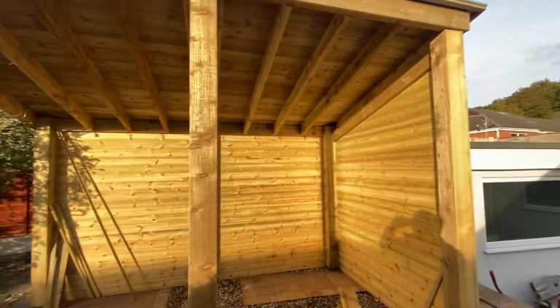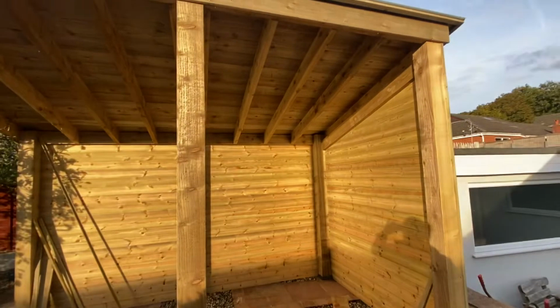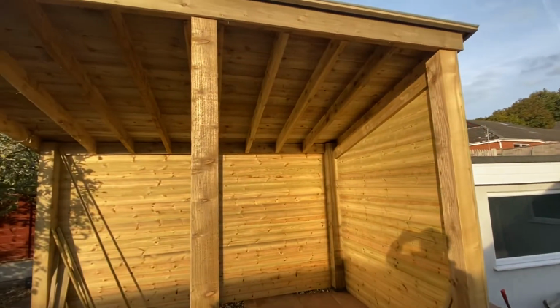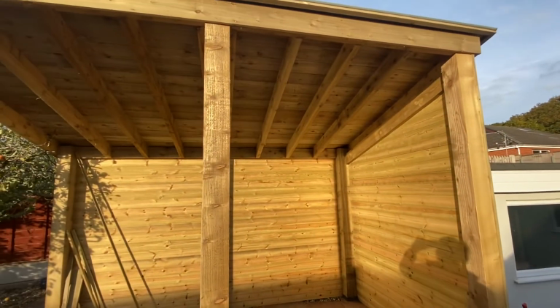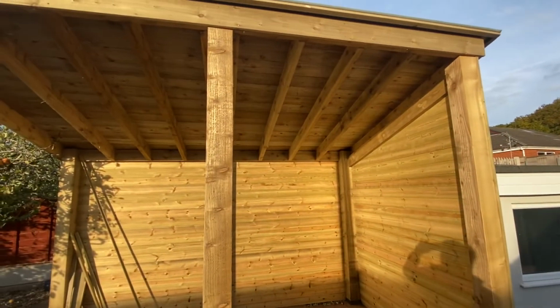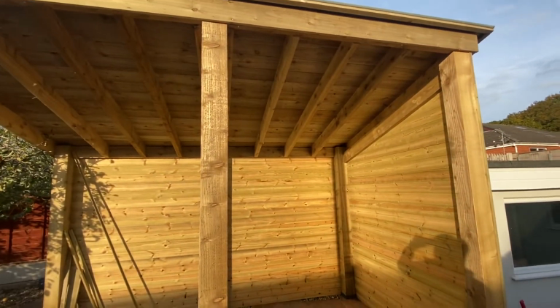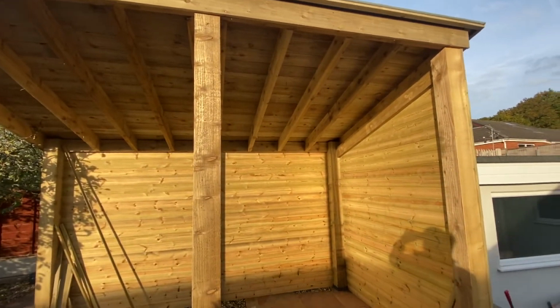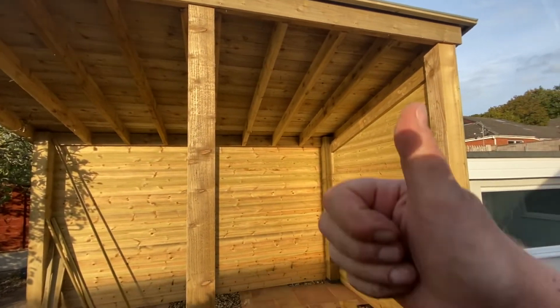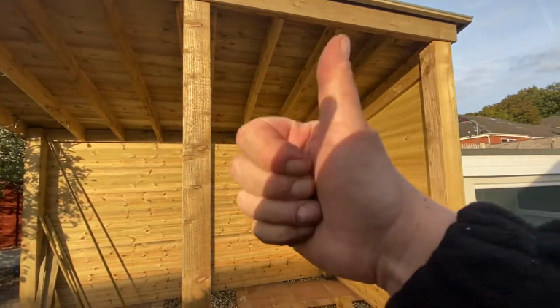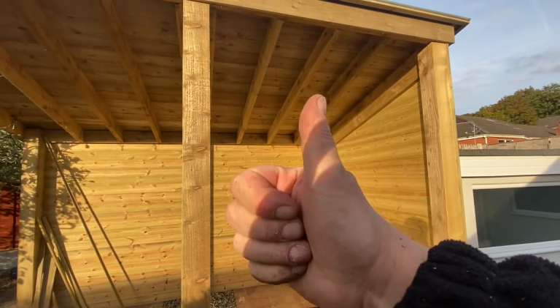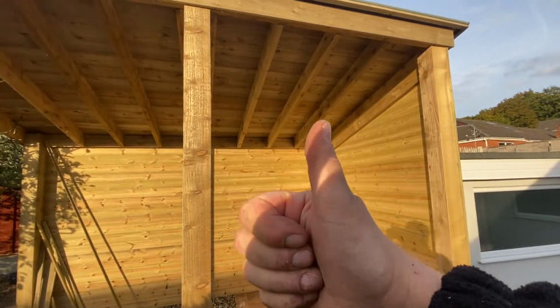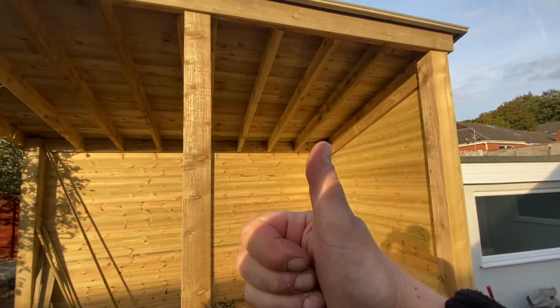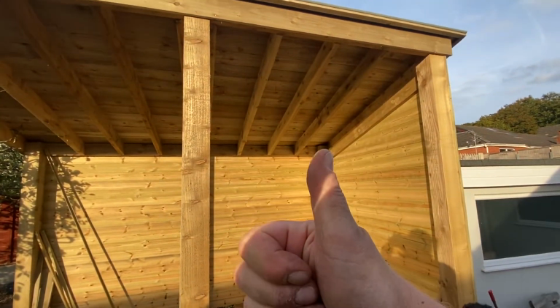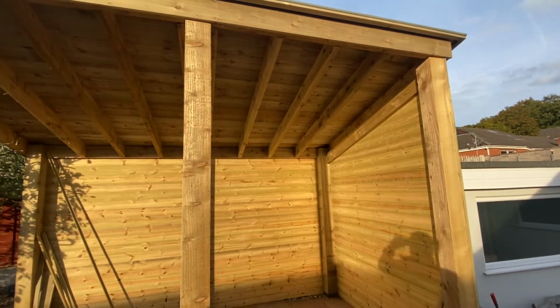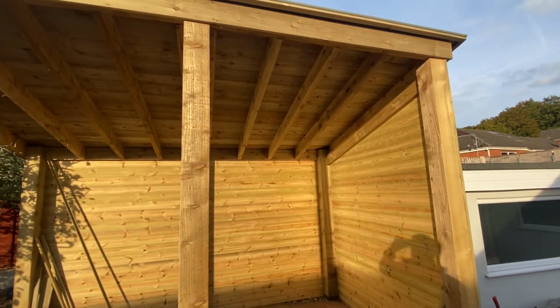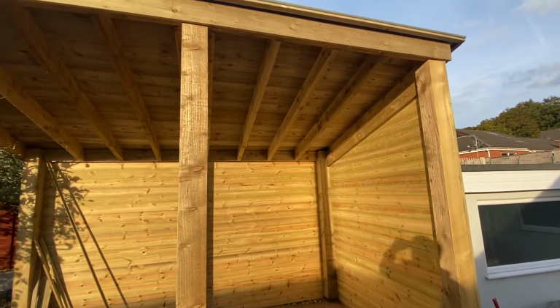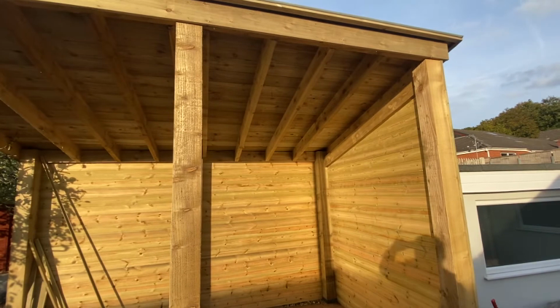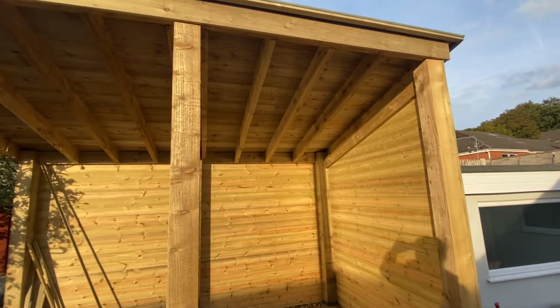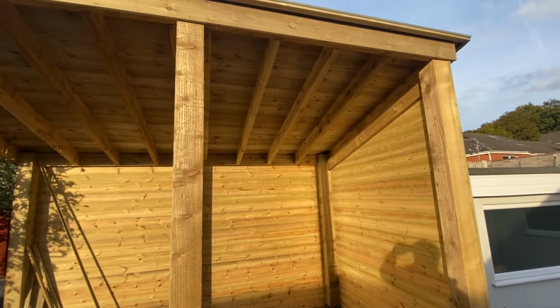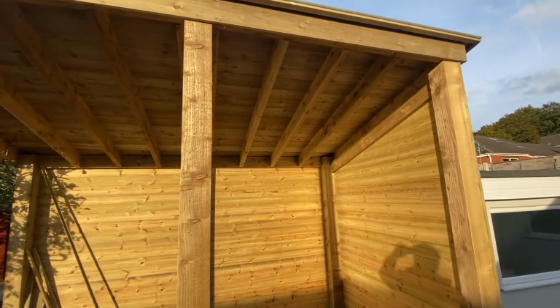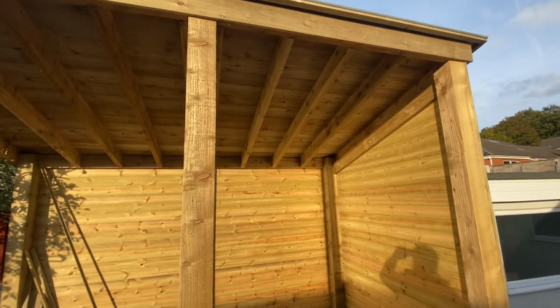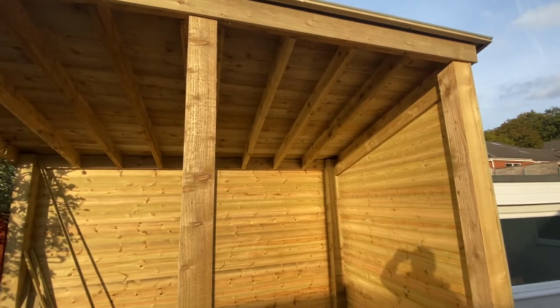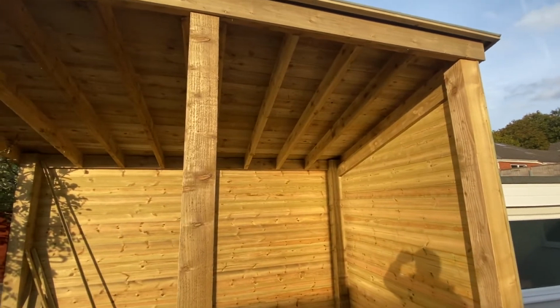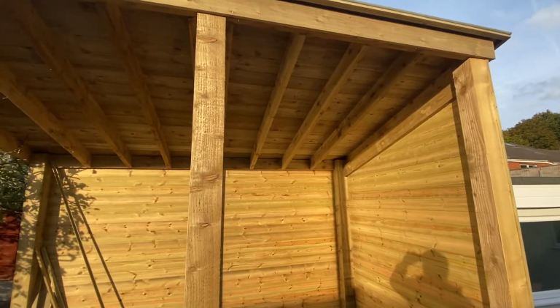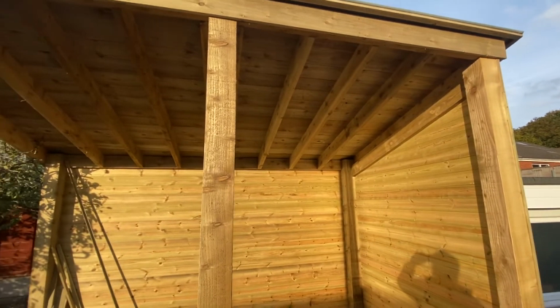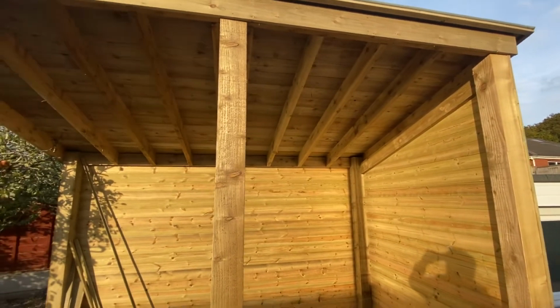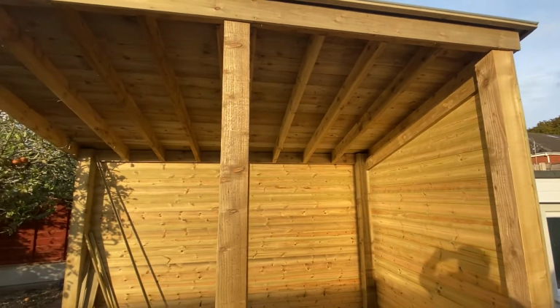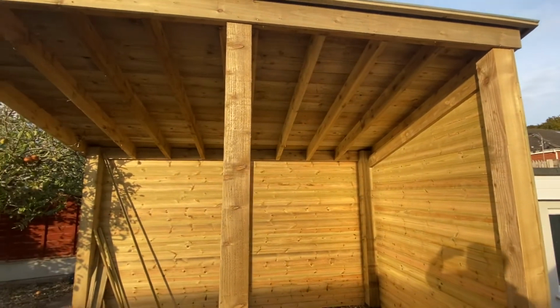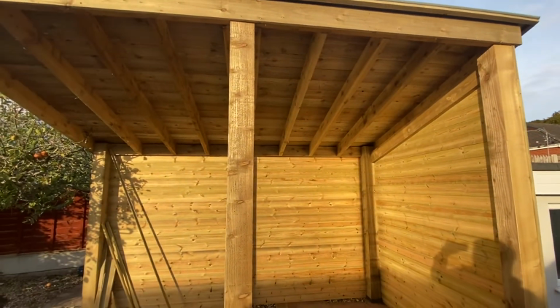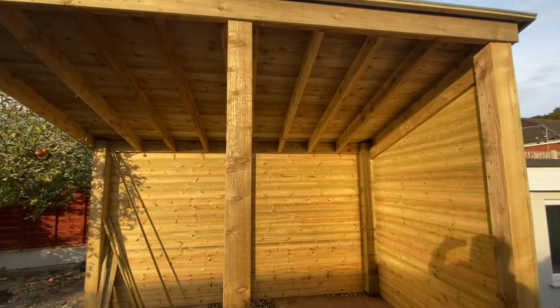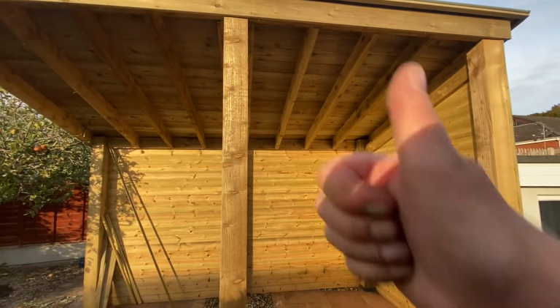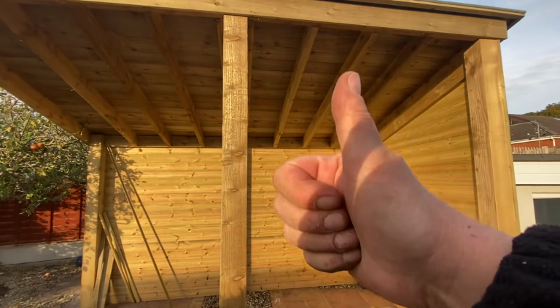I'm going to sign off now — another one from me, local friendly handyman. Please like, subscribe and share, and any comments I'll get to as soon as I can. Cheers all, bye.